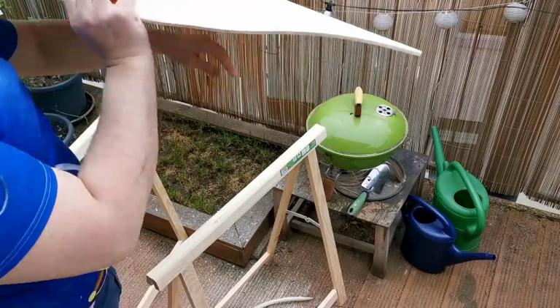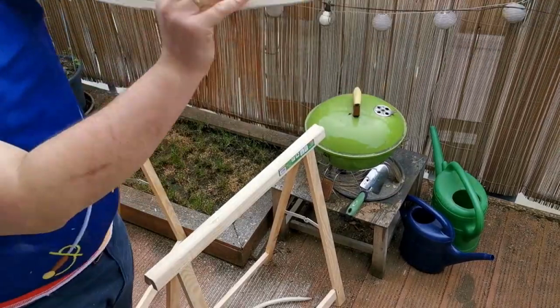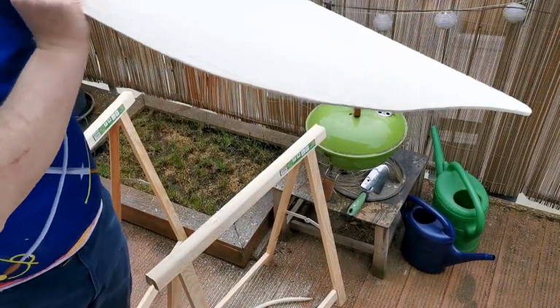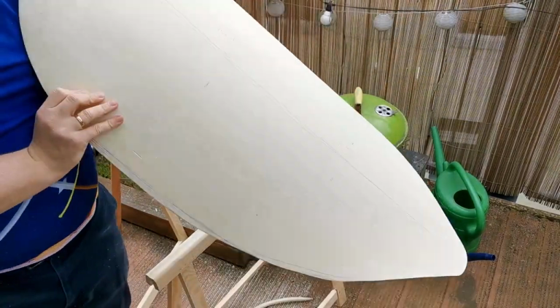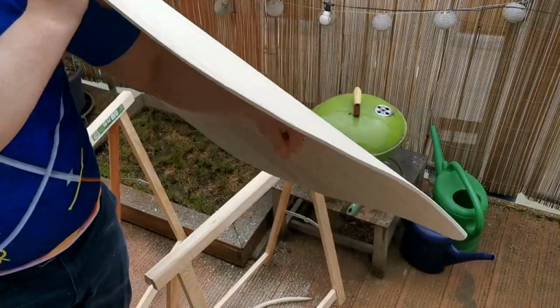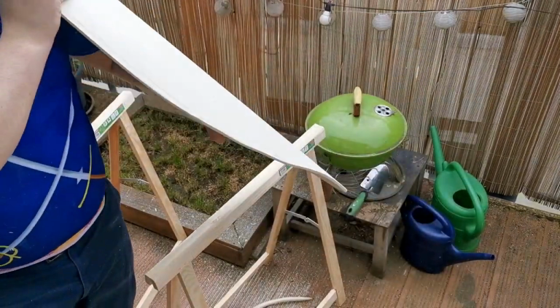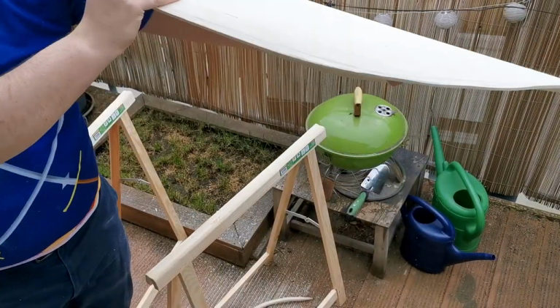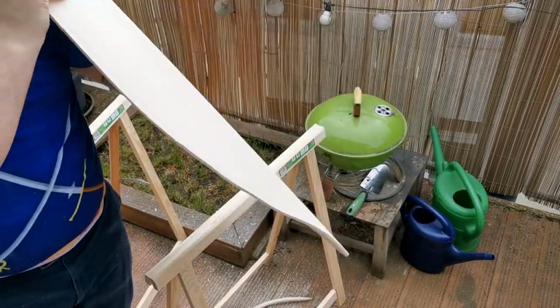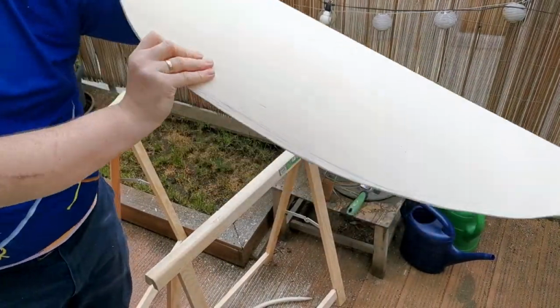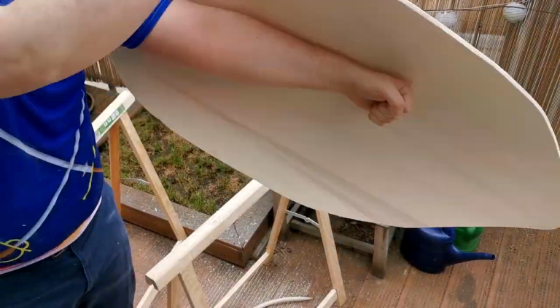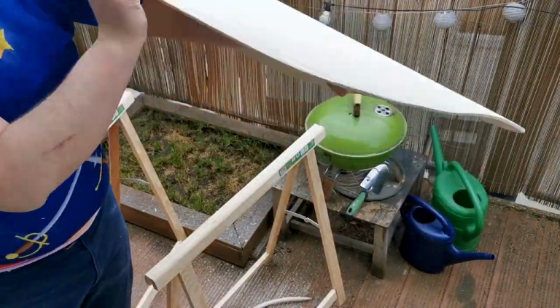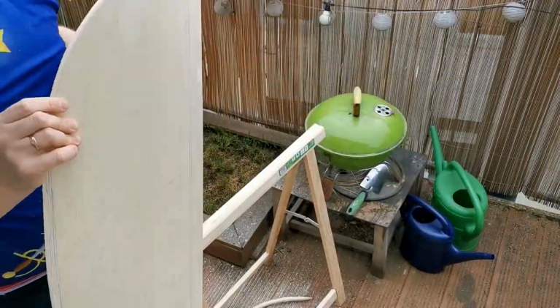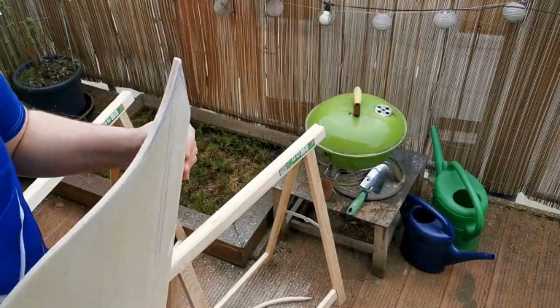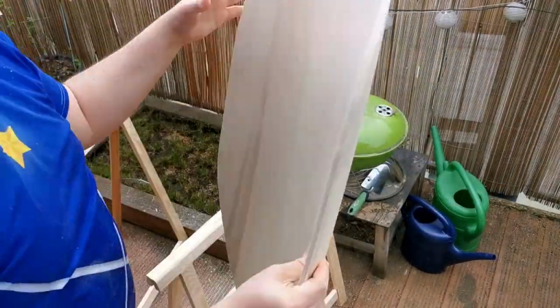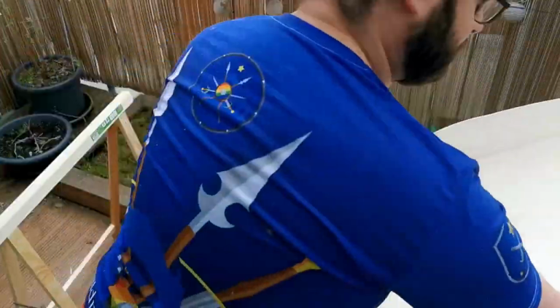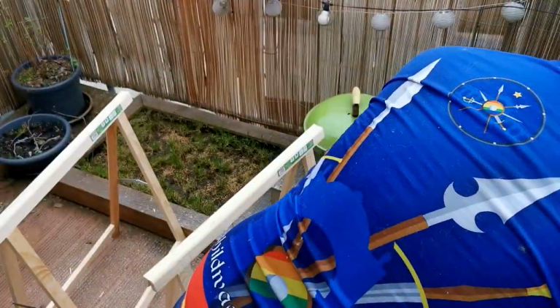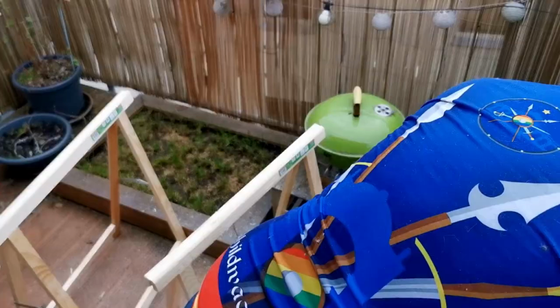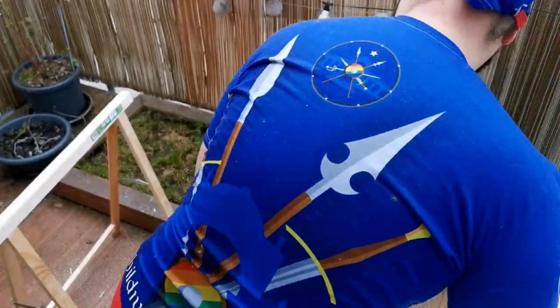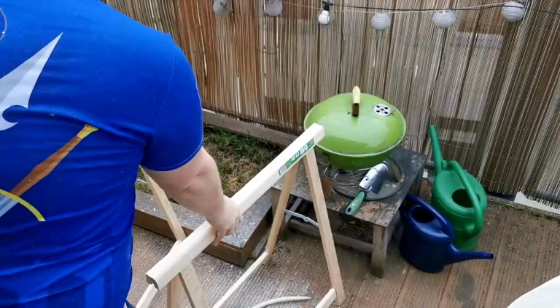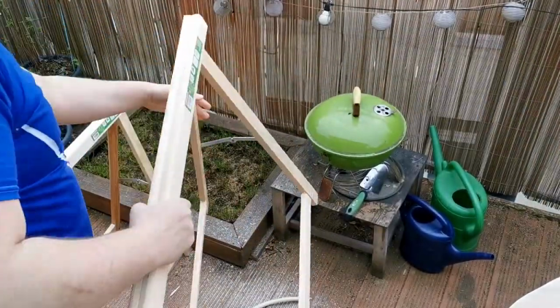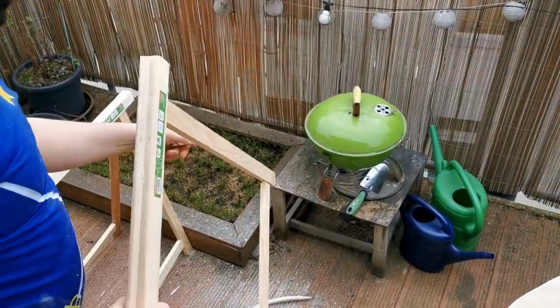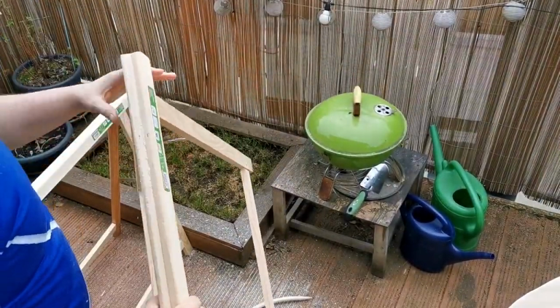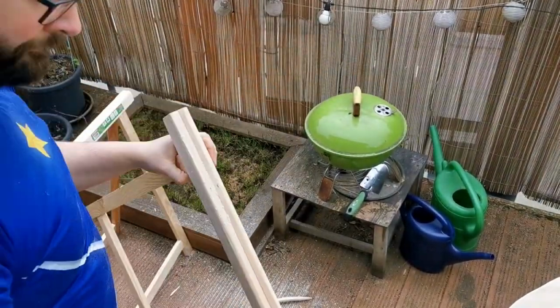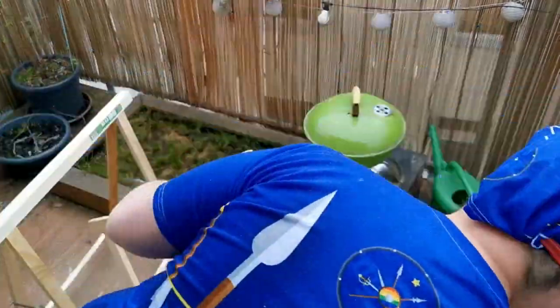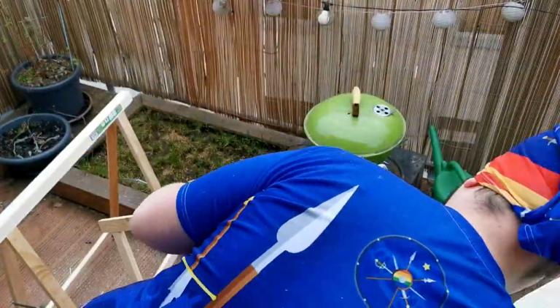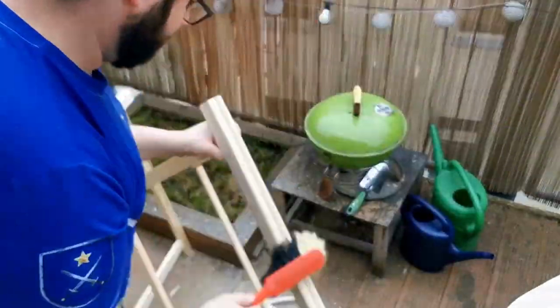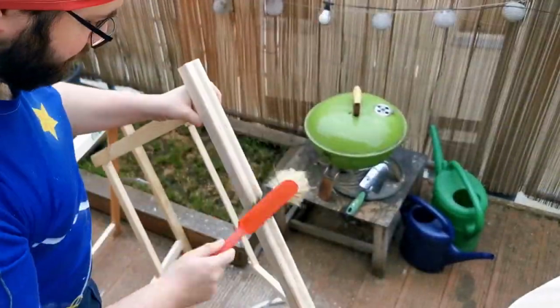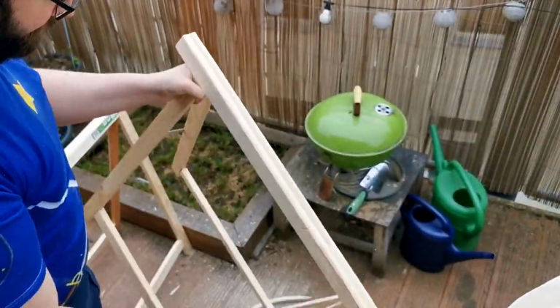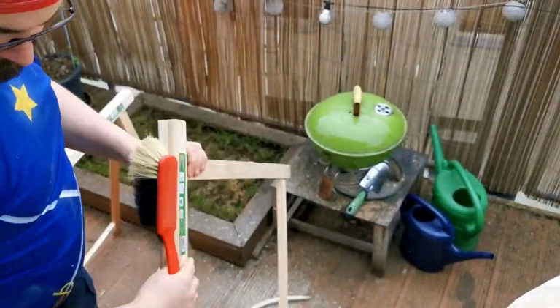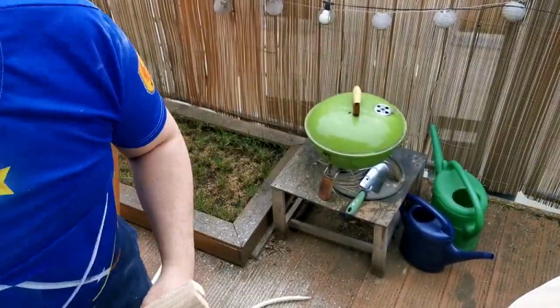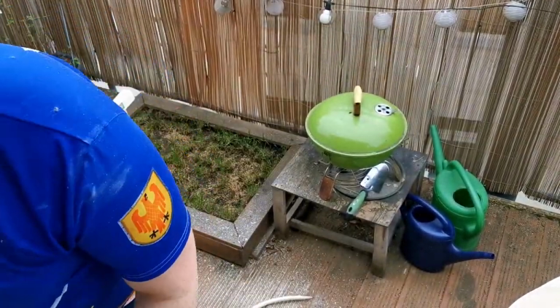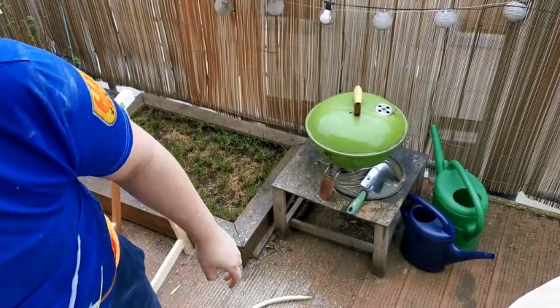The first step, after finishing the core of course, is to mark the outline of the shield. After making sure it's symmetric, a jigsaw is used to cut it into shape.